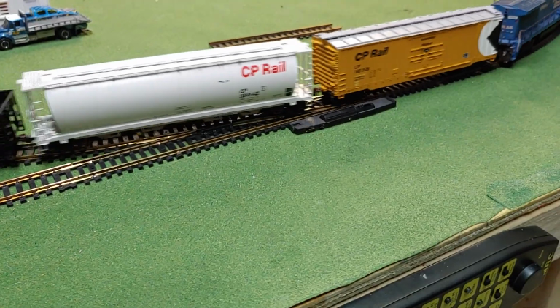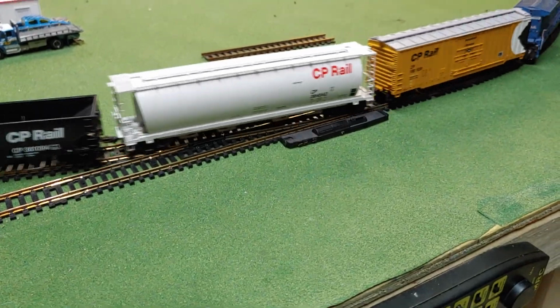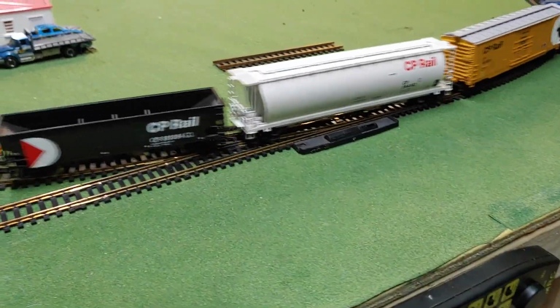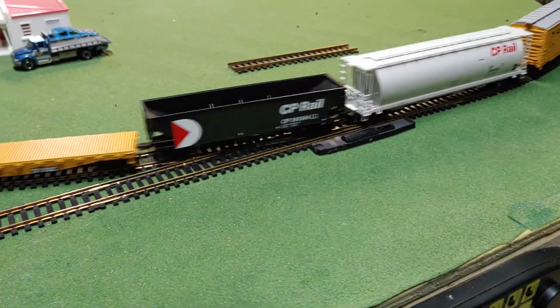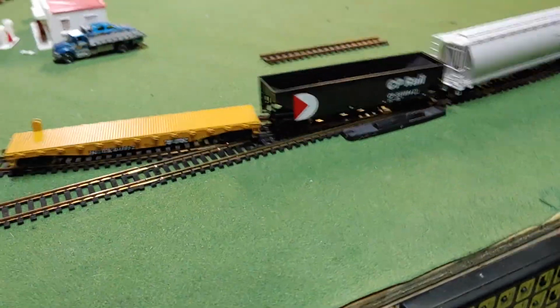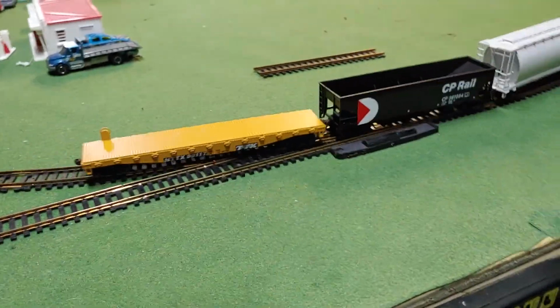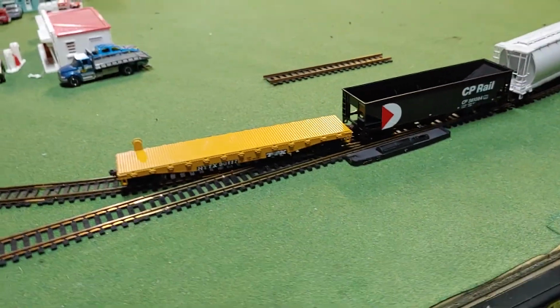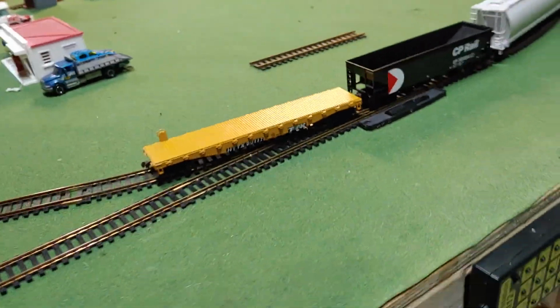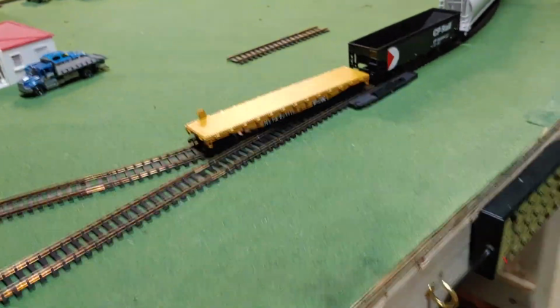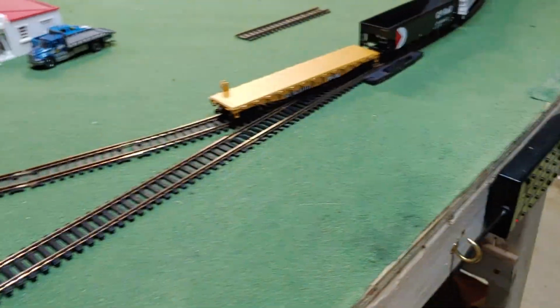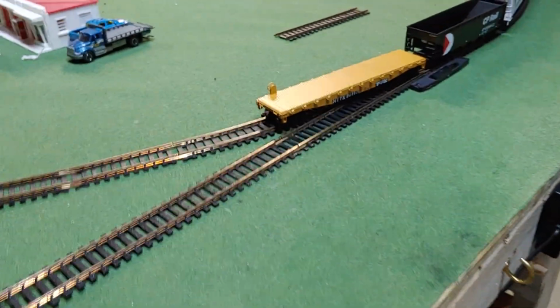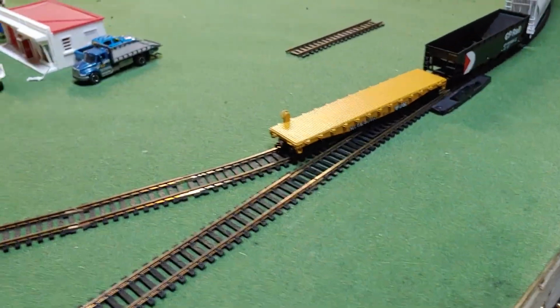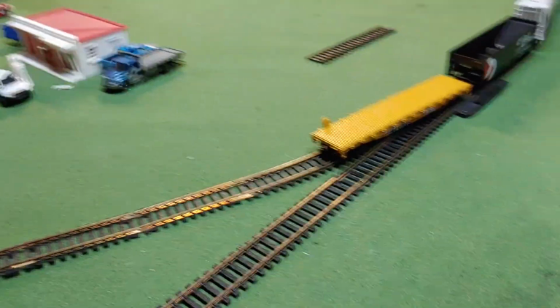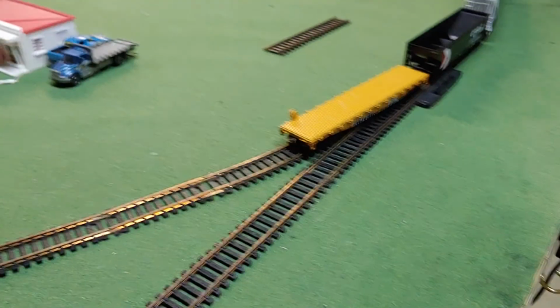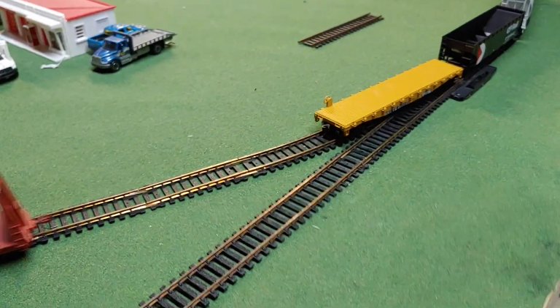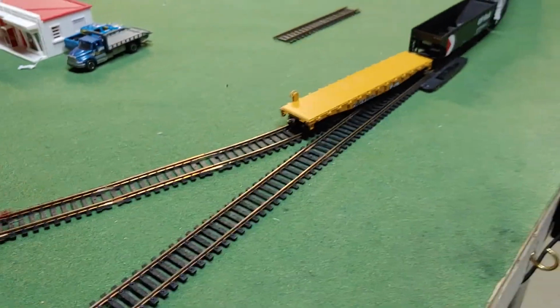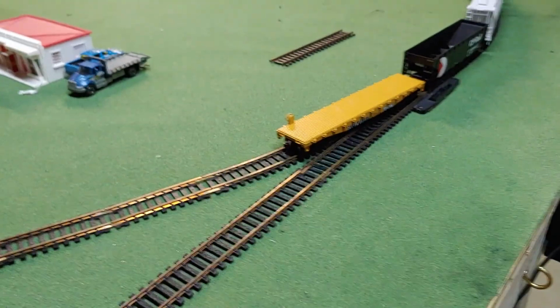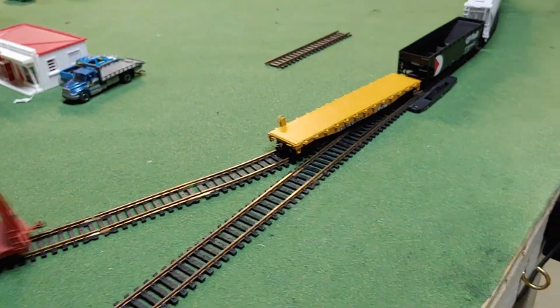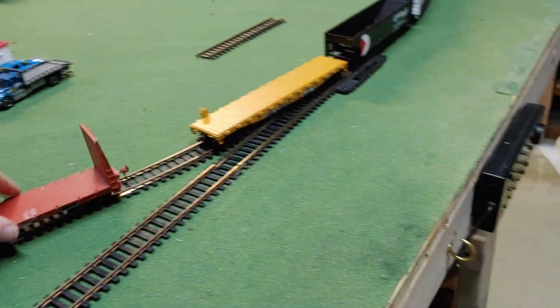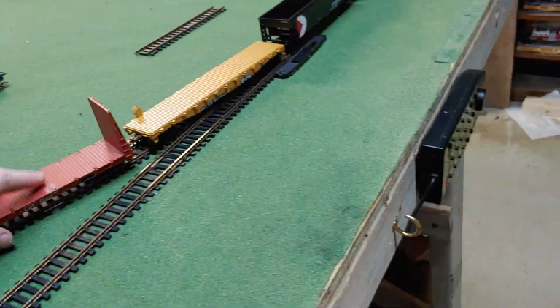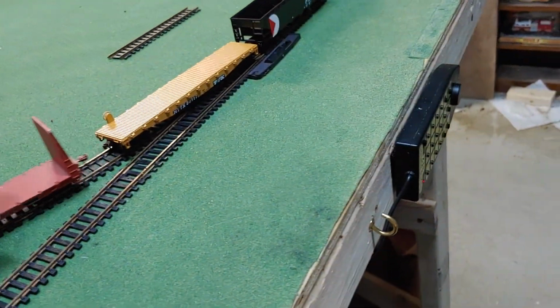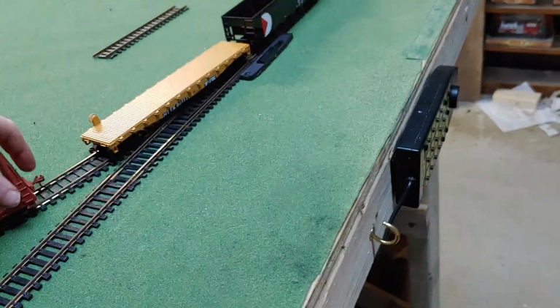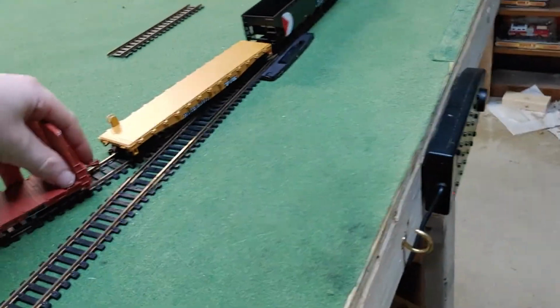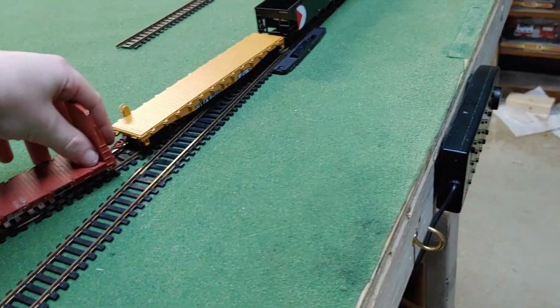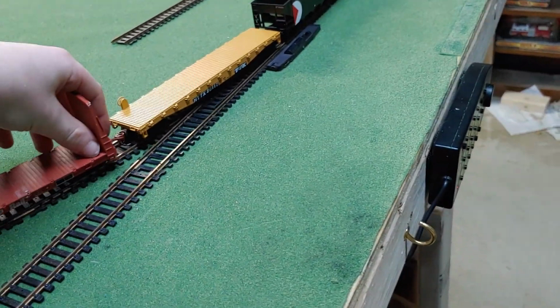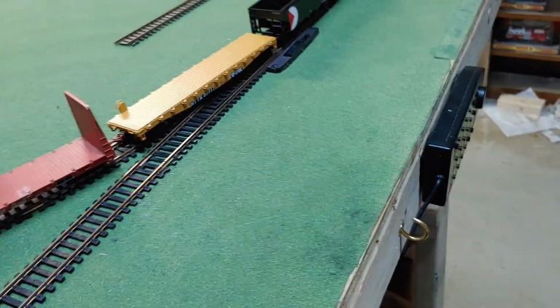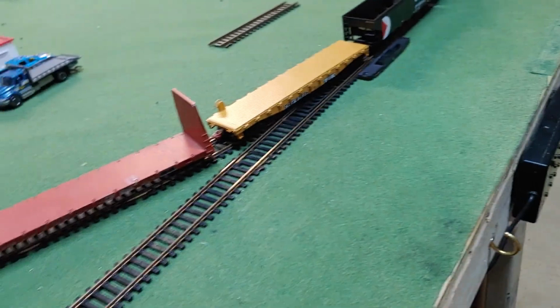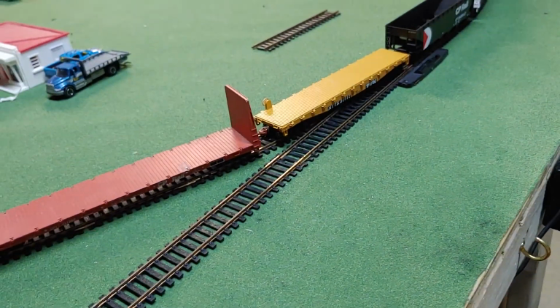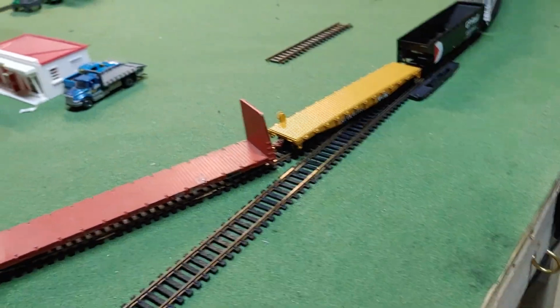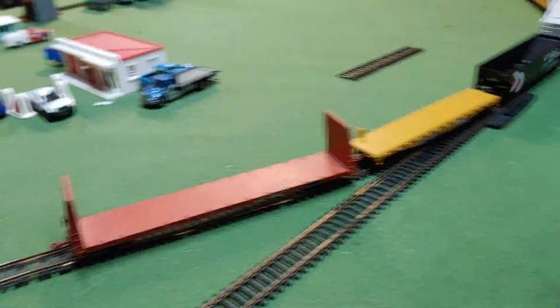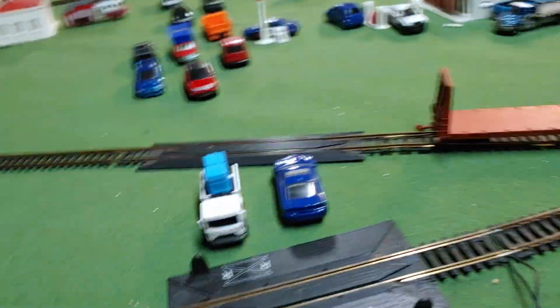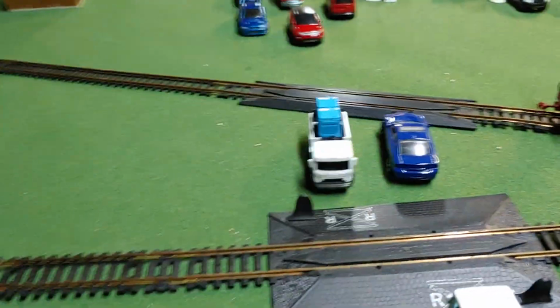I'm surprised how well it runs — it's very nice and smooth. It is kind of loud; I may have to do some oiling to it, get some oil and oil it. But that's no problem.